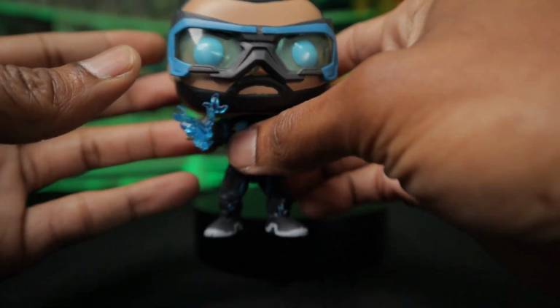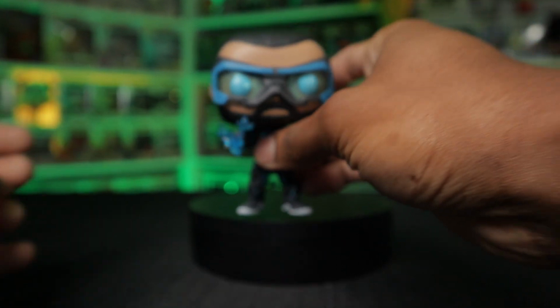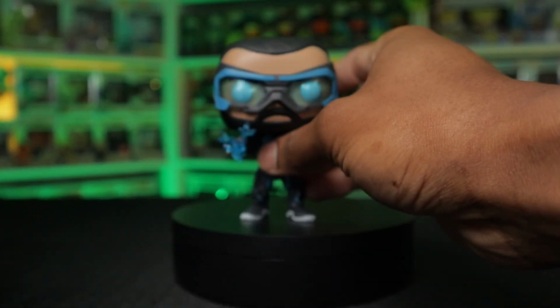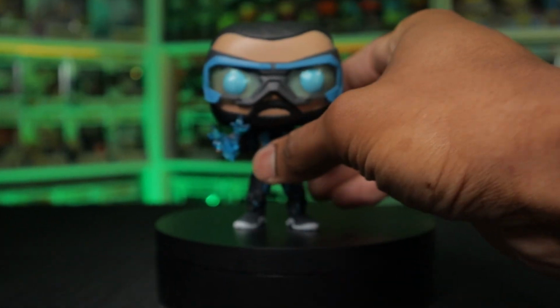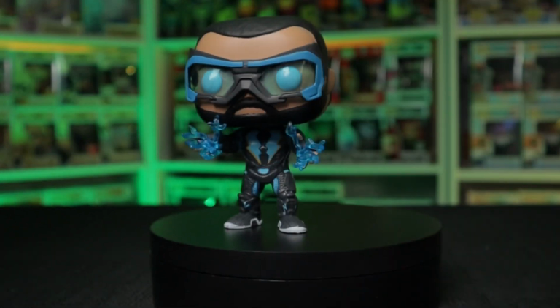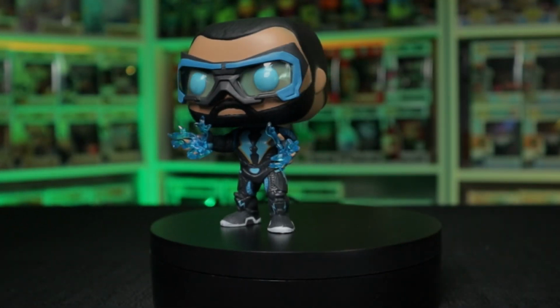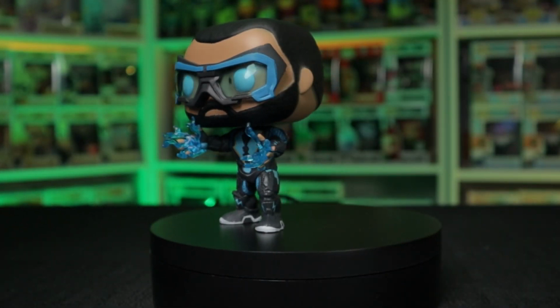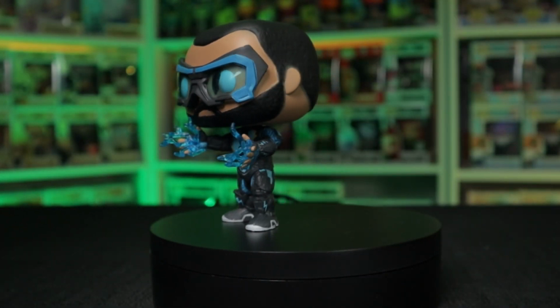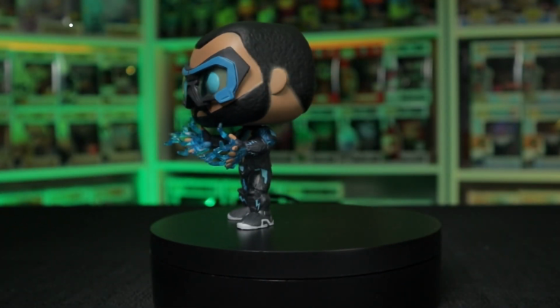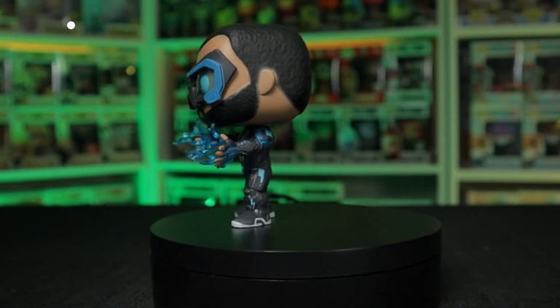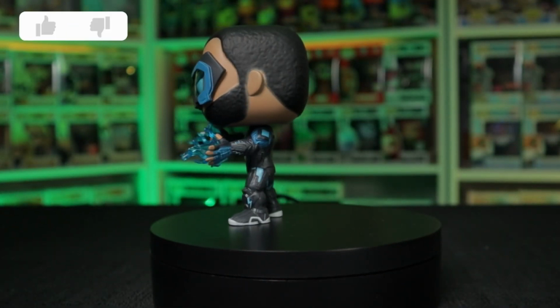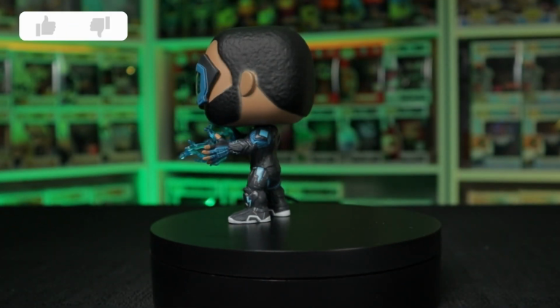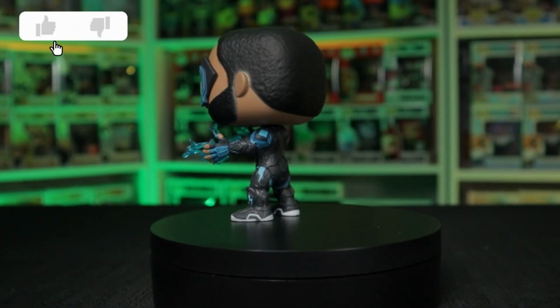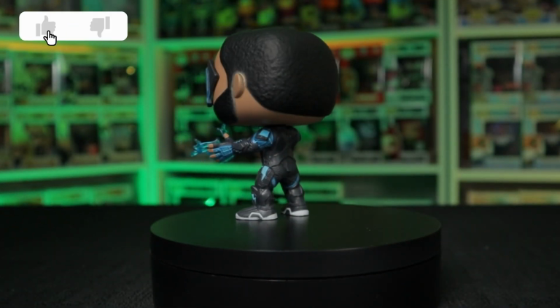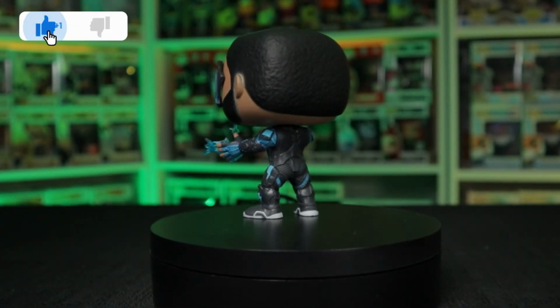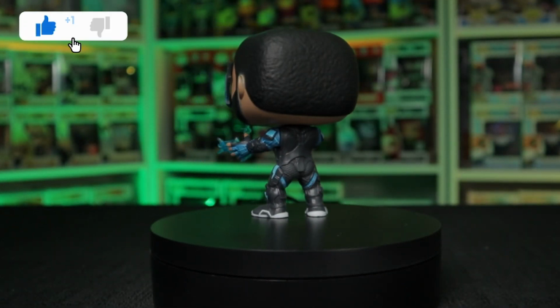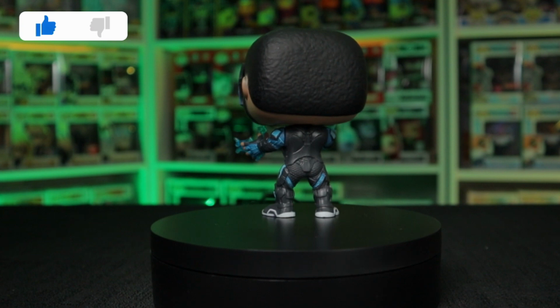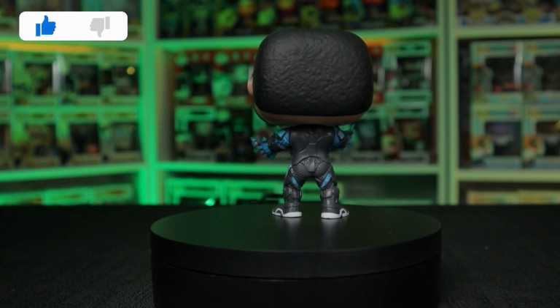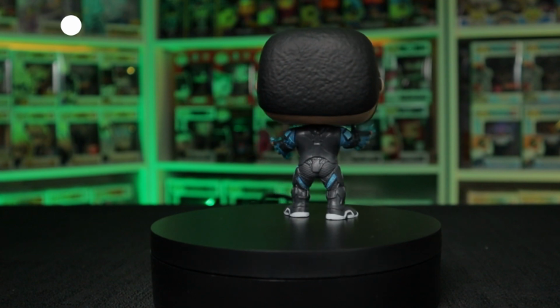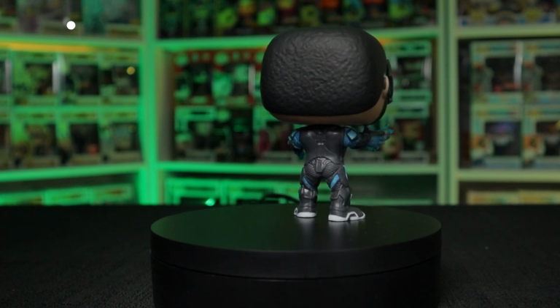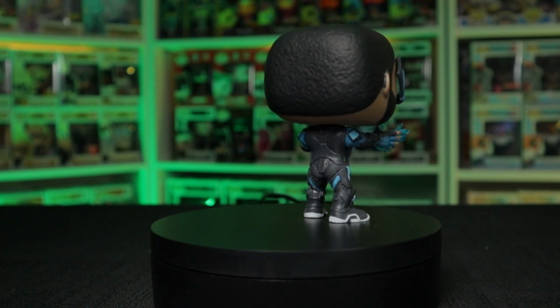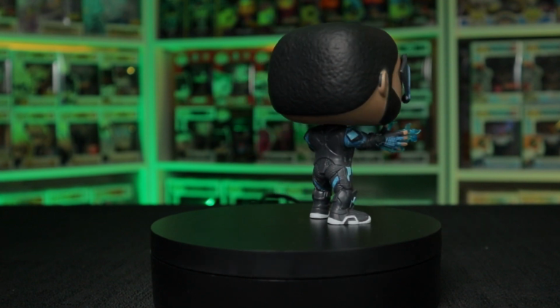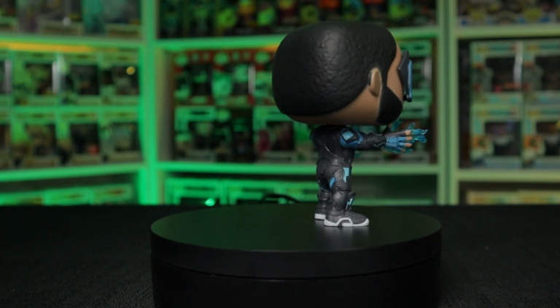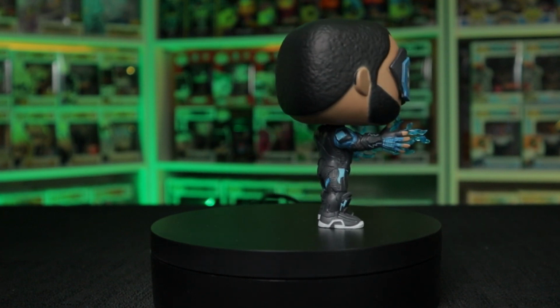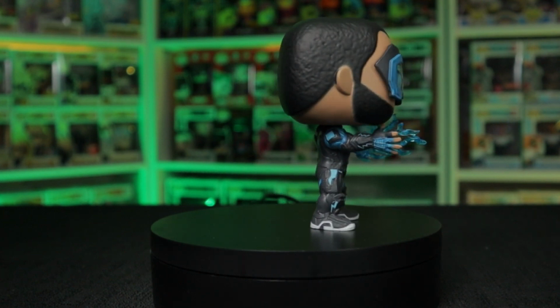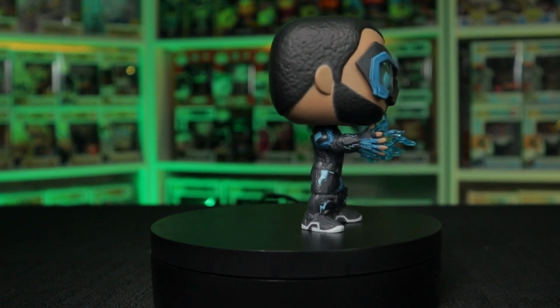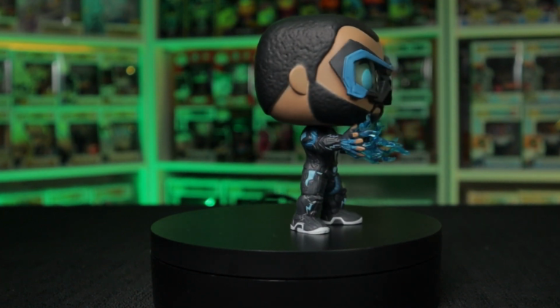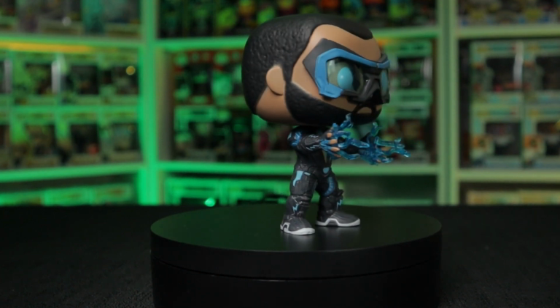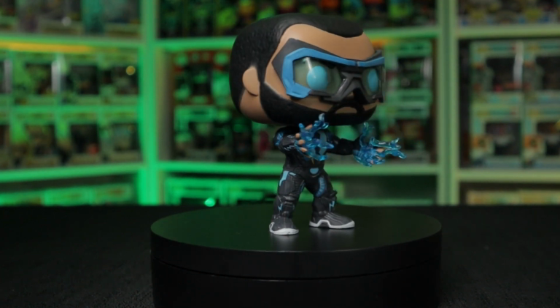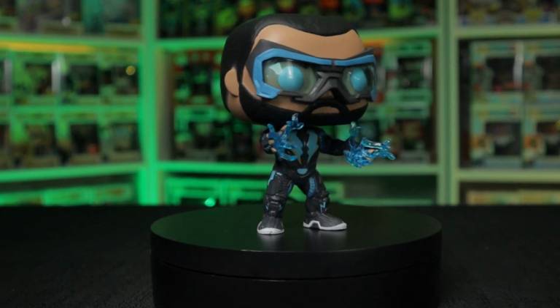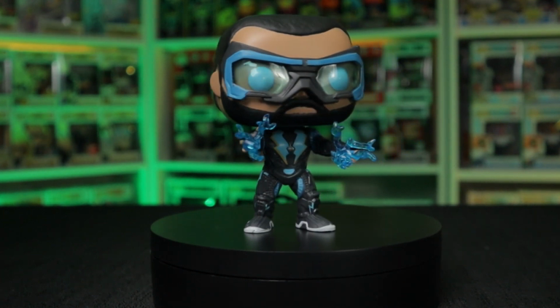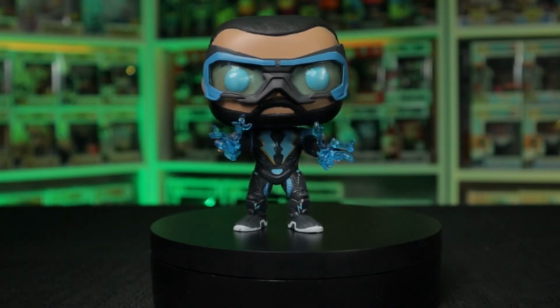I'm happy with this one, but I'm also not quite sure which one I prefer. I don't know yet if I want to keep this one alone or if I still want to go after the Comic Con version.